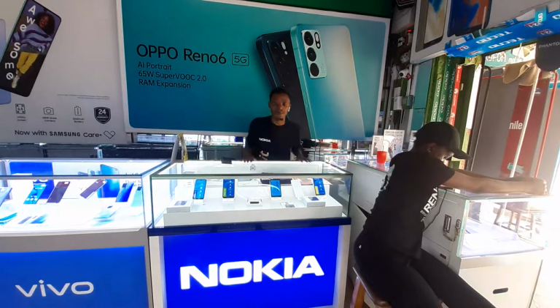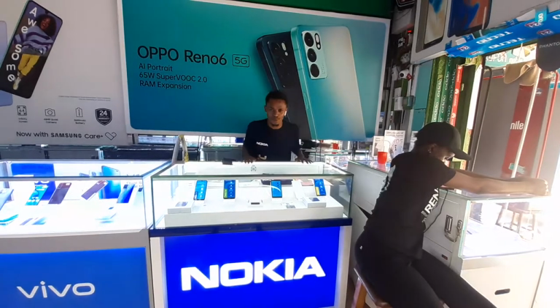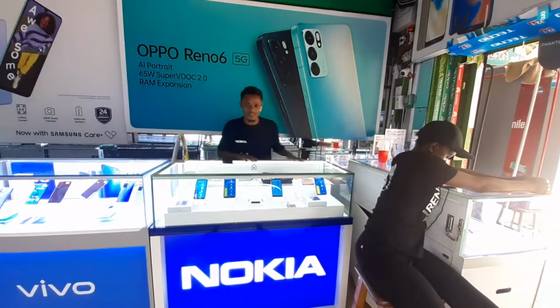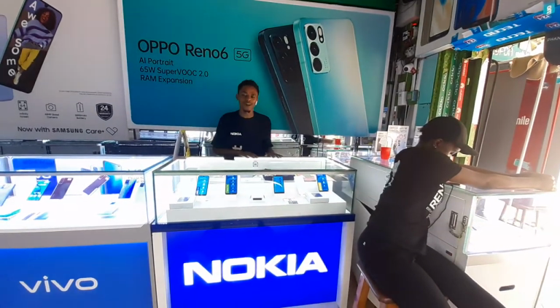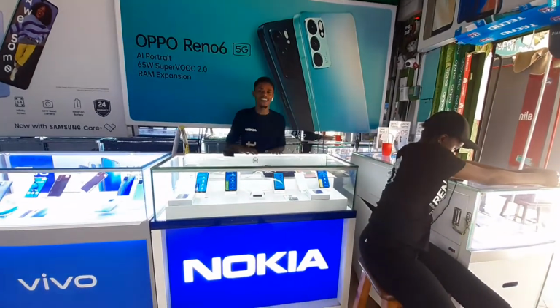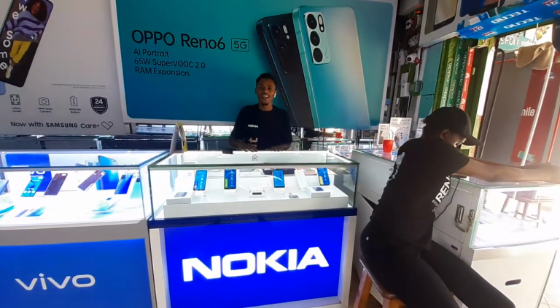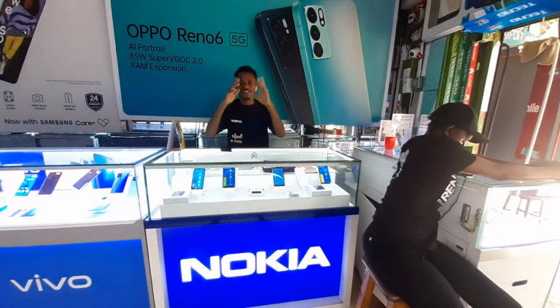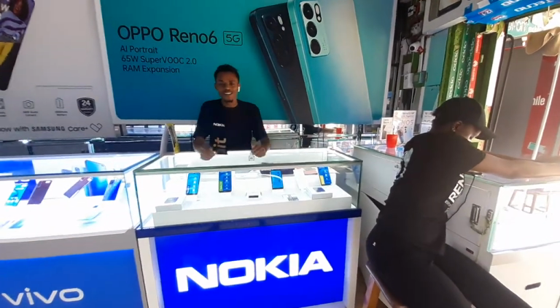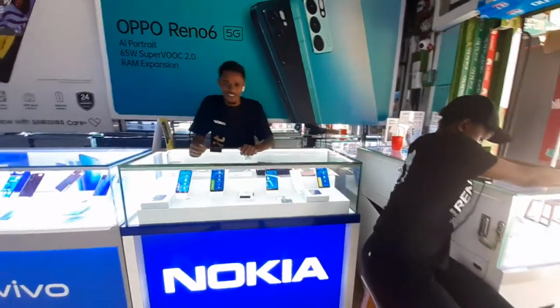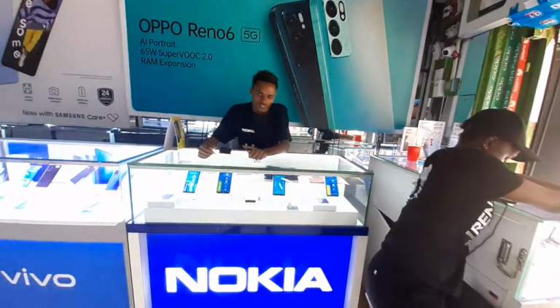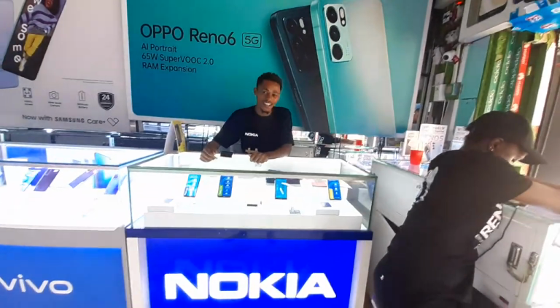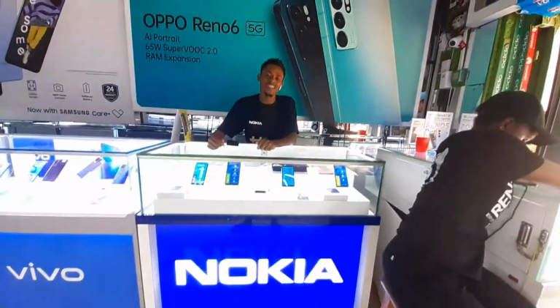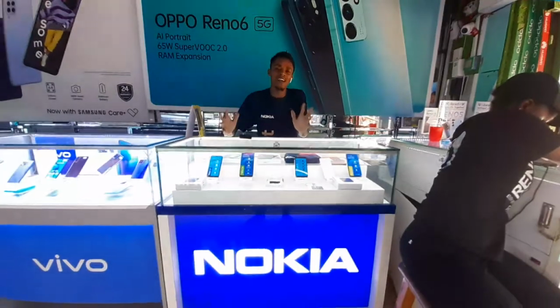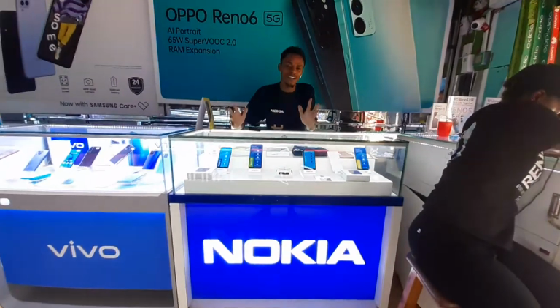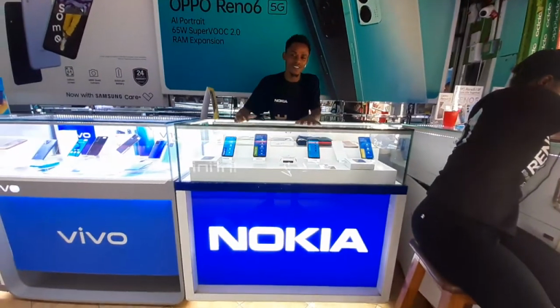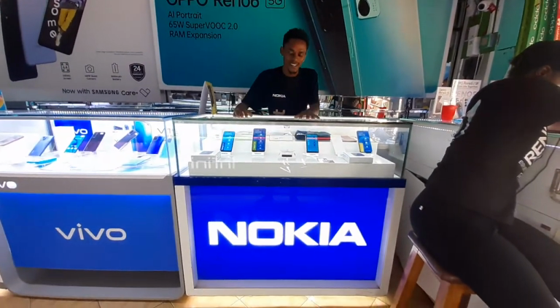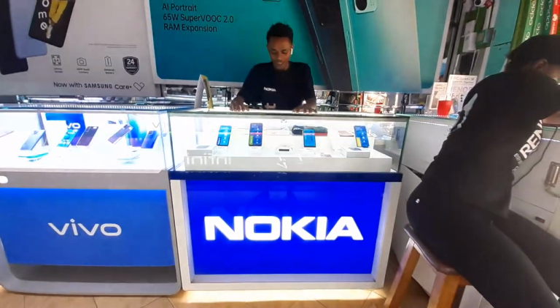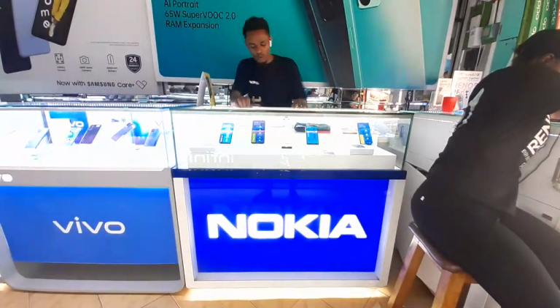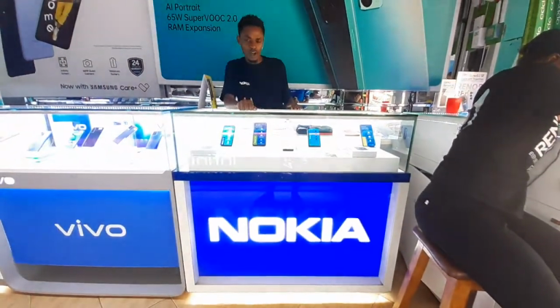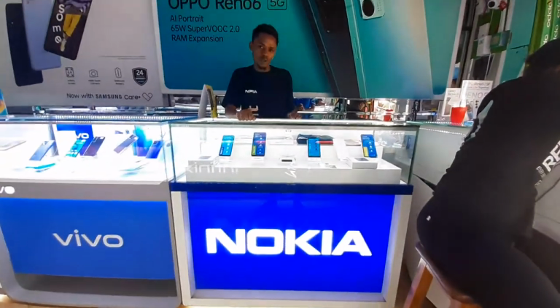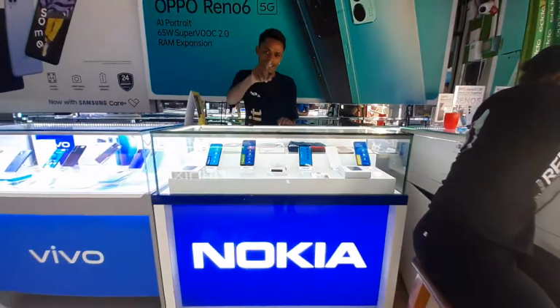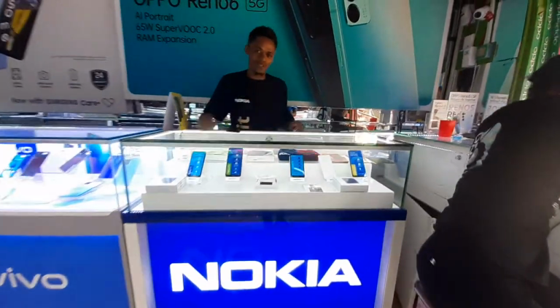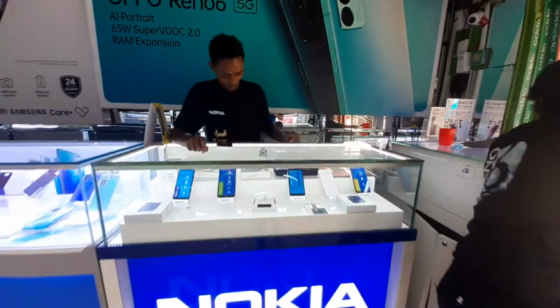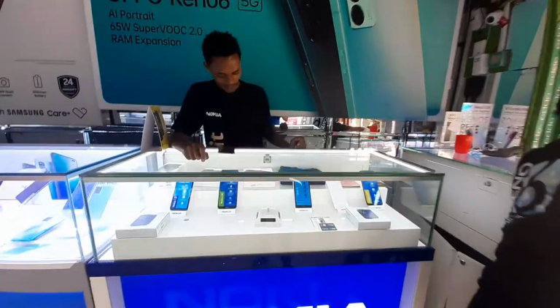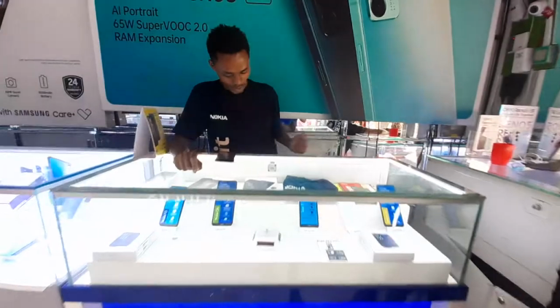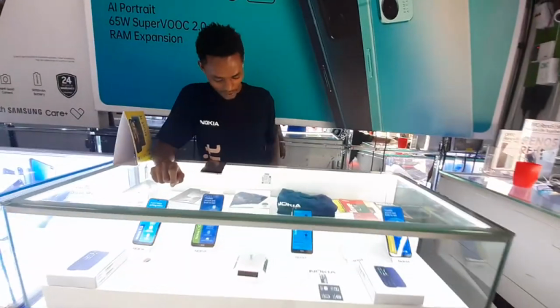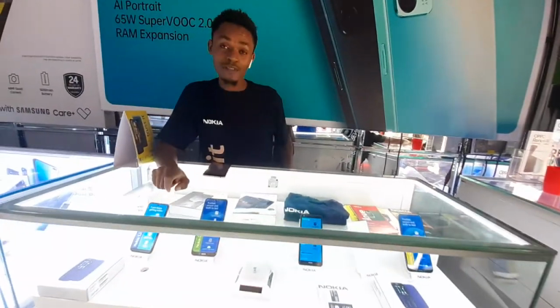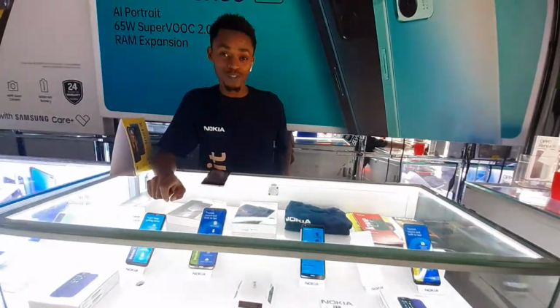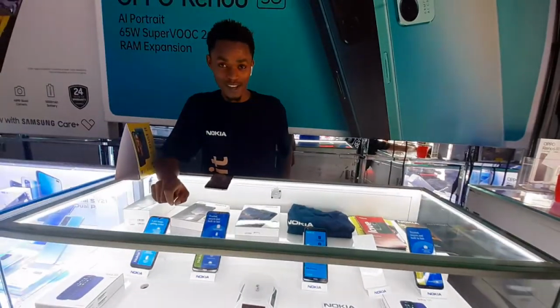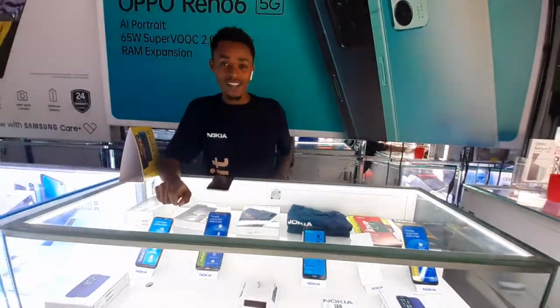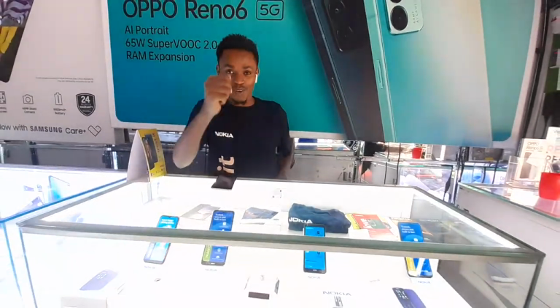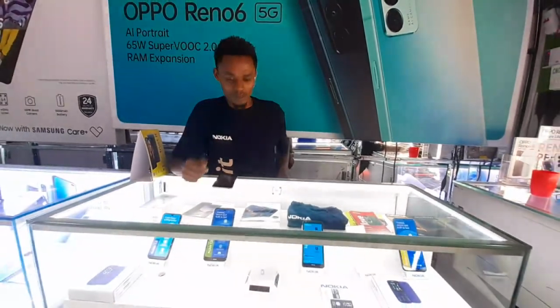This is Ben Chippo, this is Marsh, and I'm at Sam Electronics where I research every kind of phone. Today I'm going to unbox one of the greatest phones ever — the Nokia 5.4. So come with me.